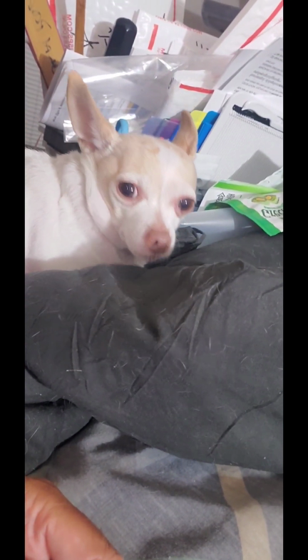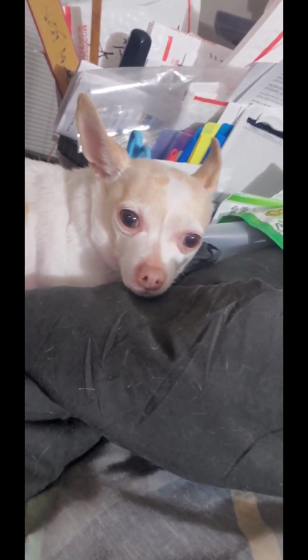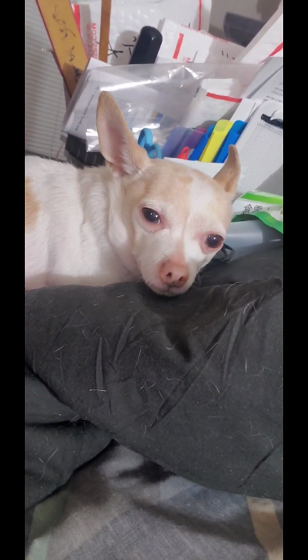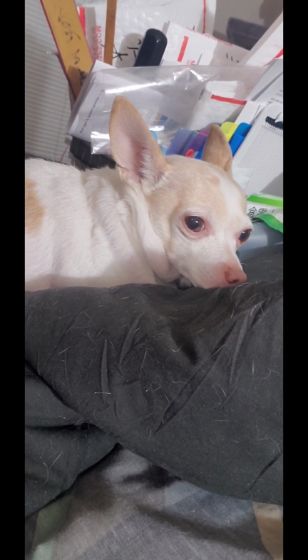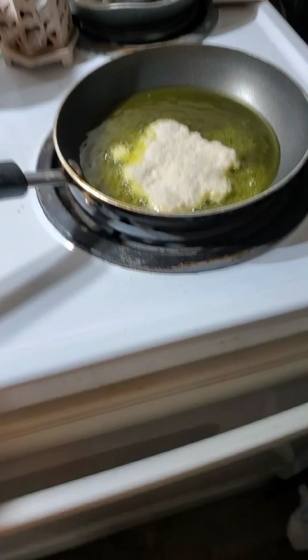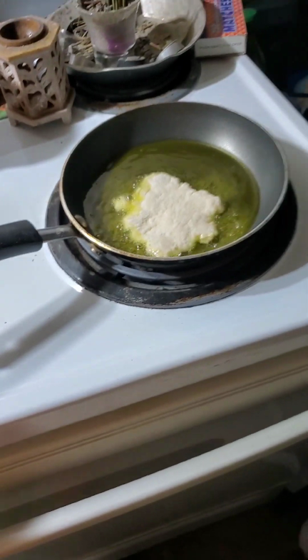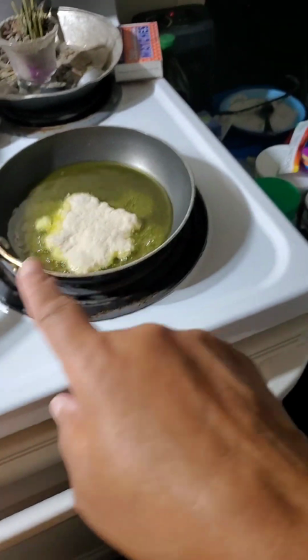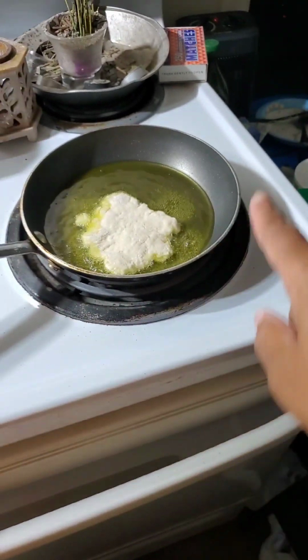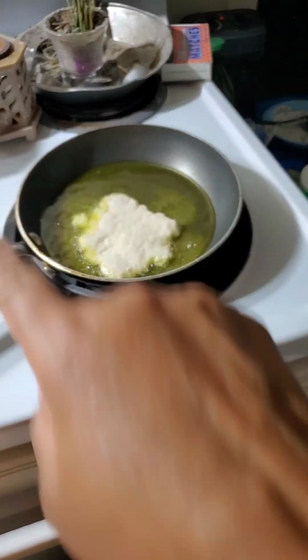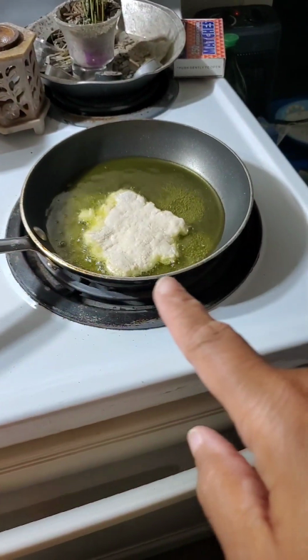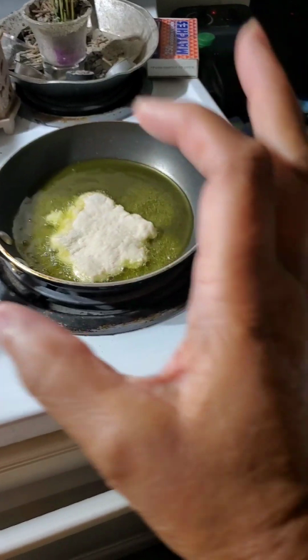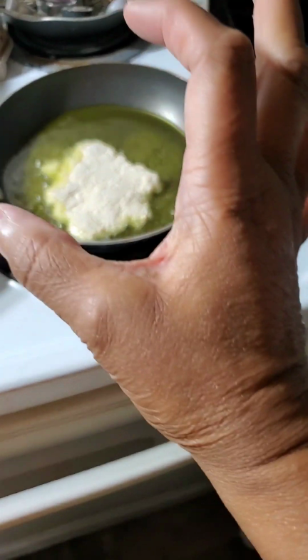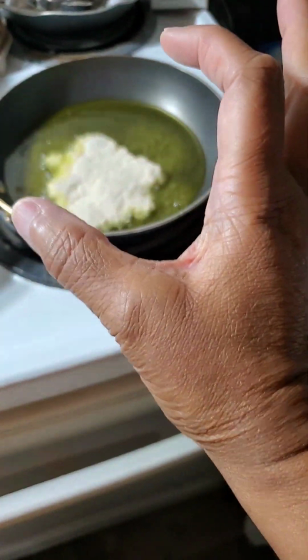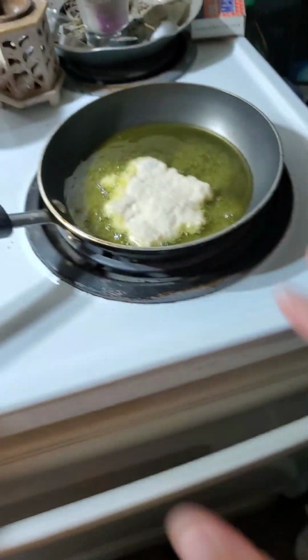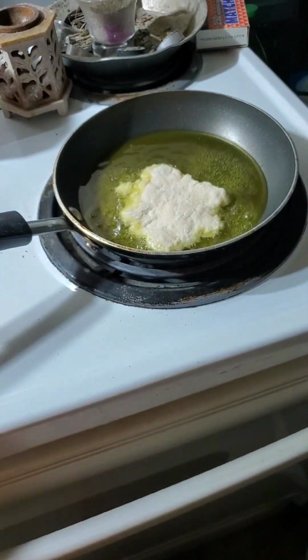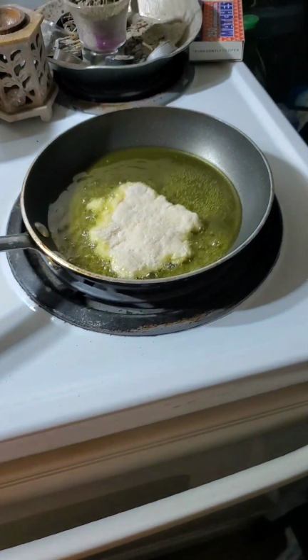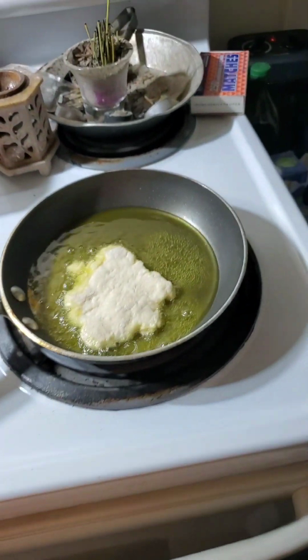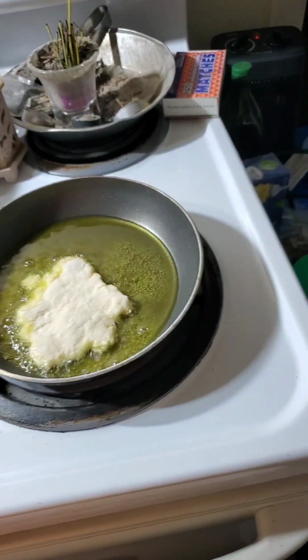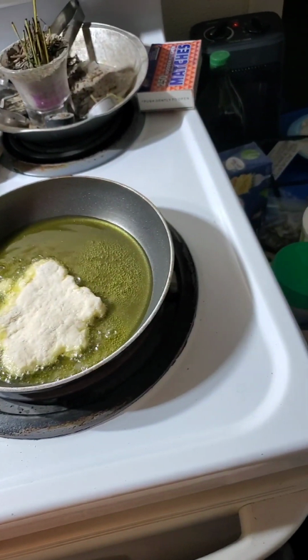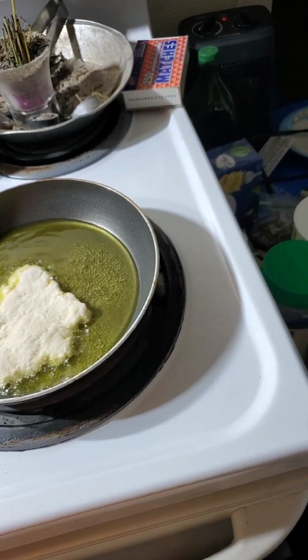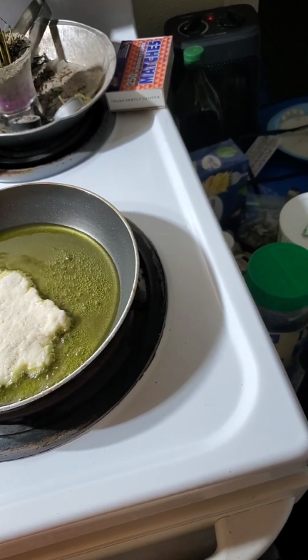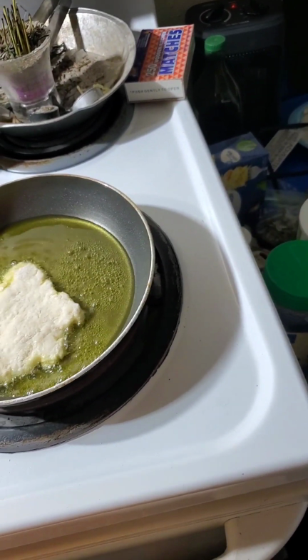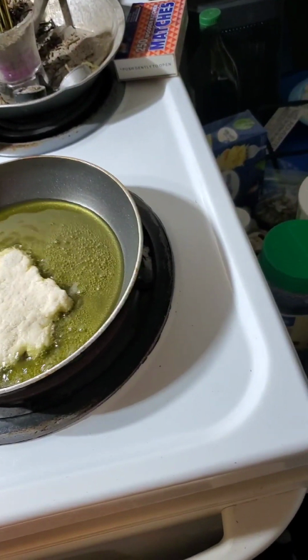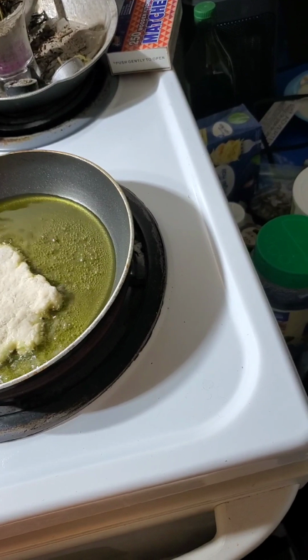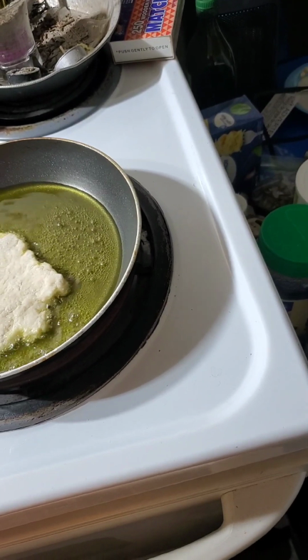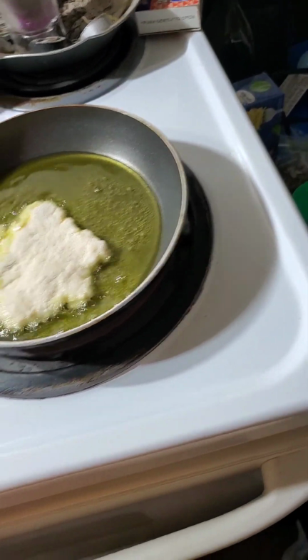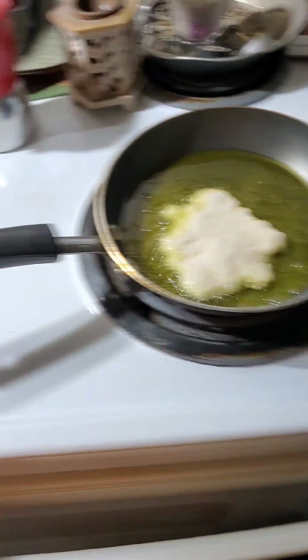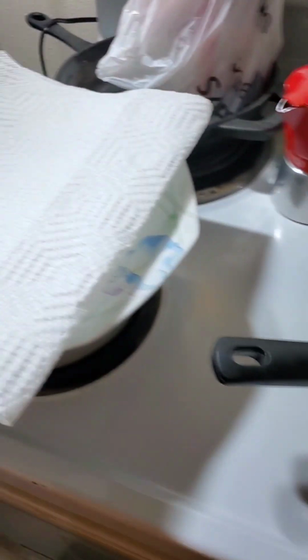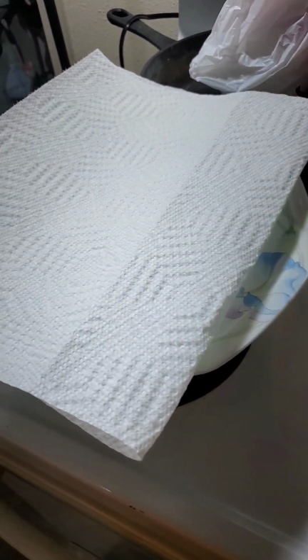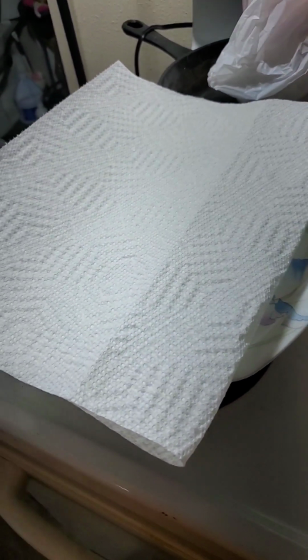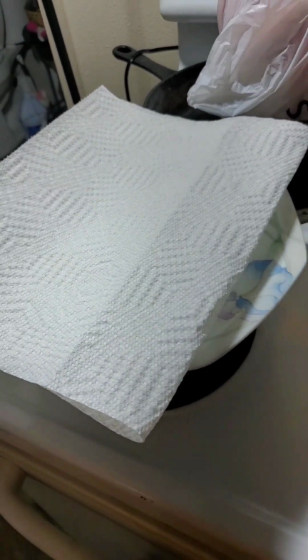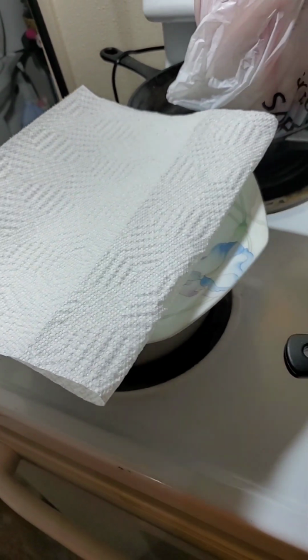You see, I just got a little tiny pot. That's why I just made a little tiny one. I know somebody out there is gonna ask. Got my paper towels all ready.